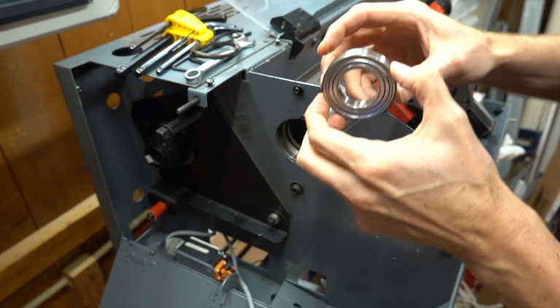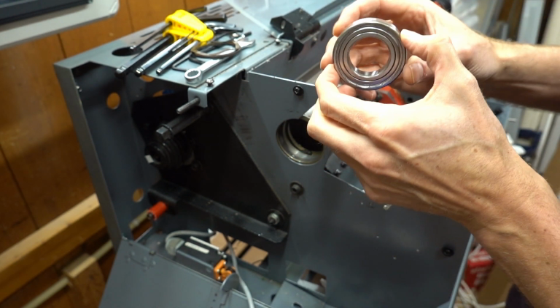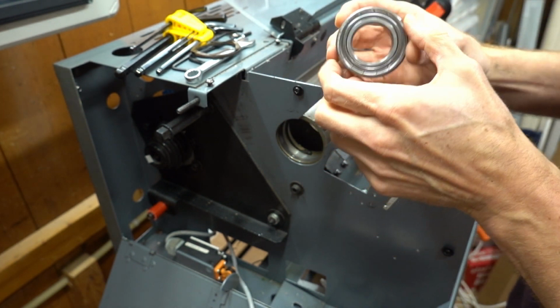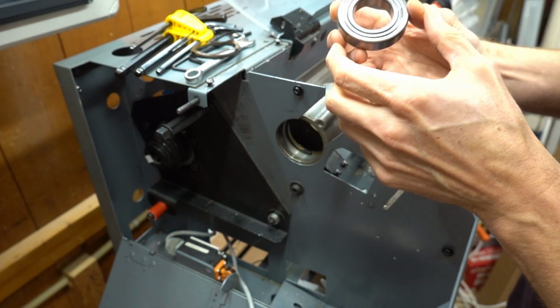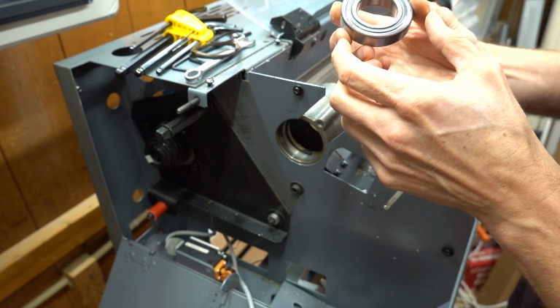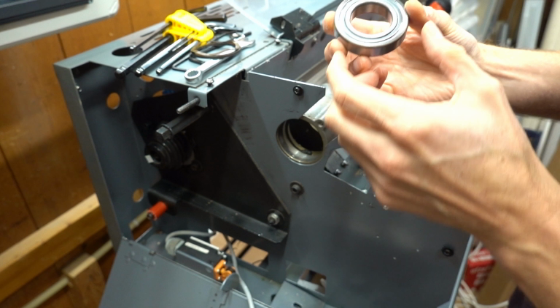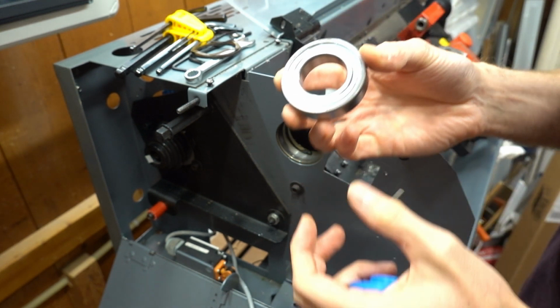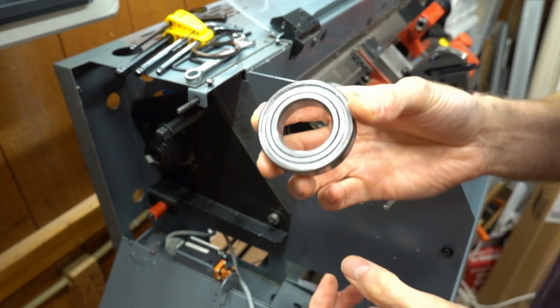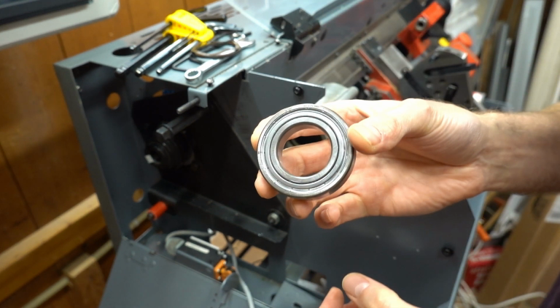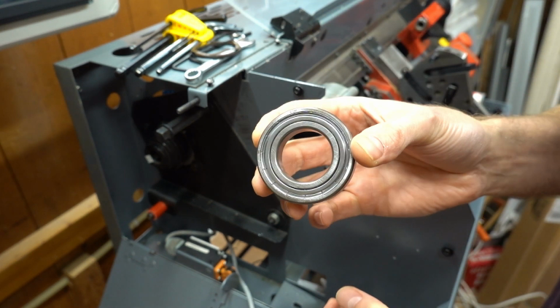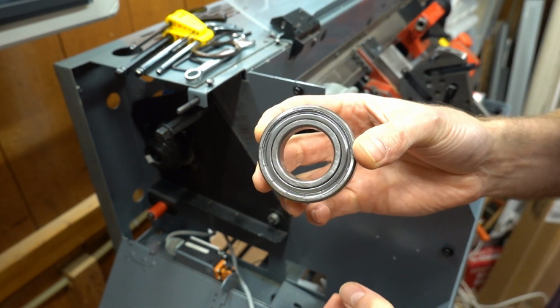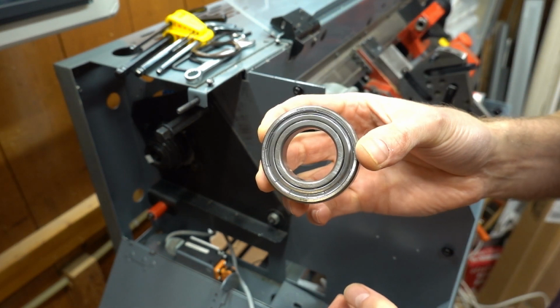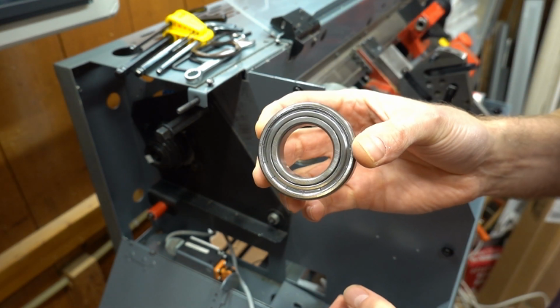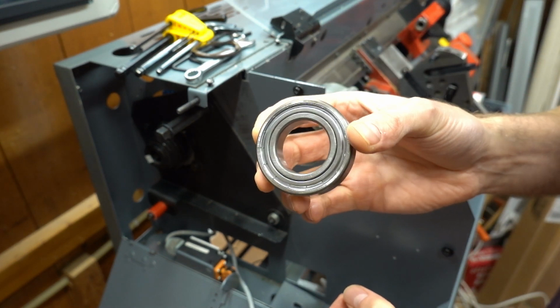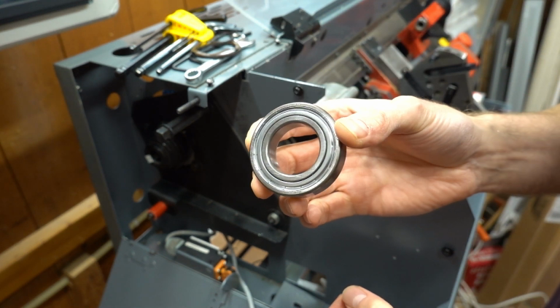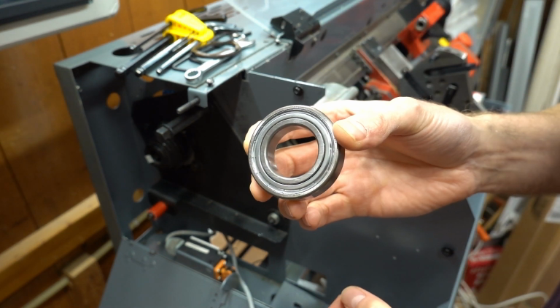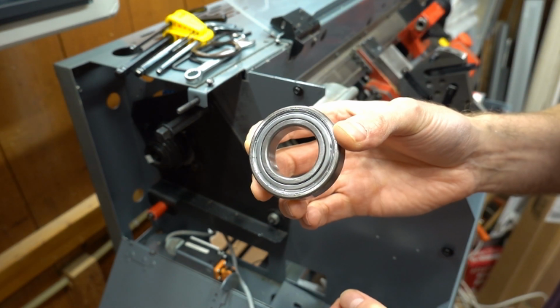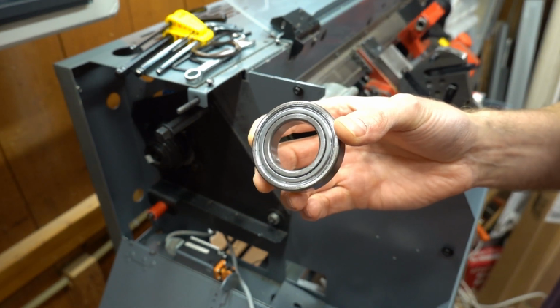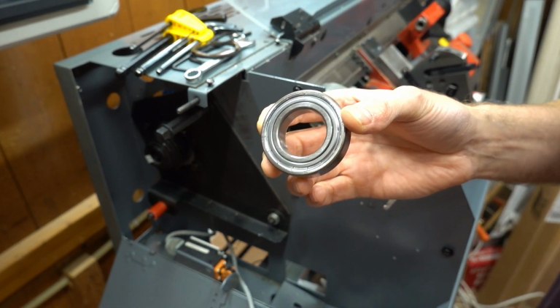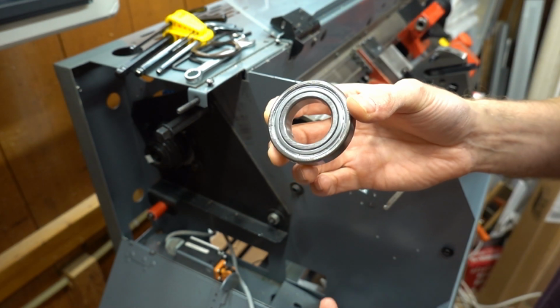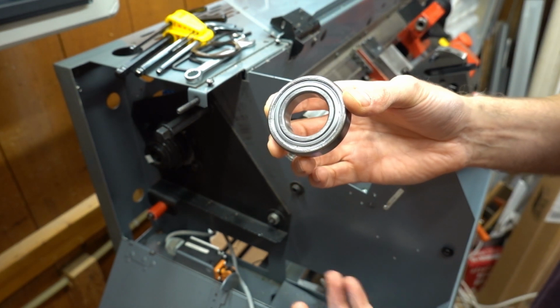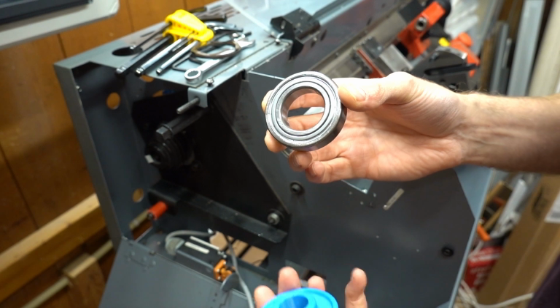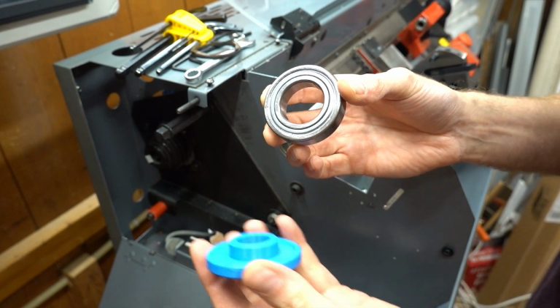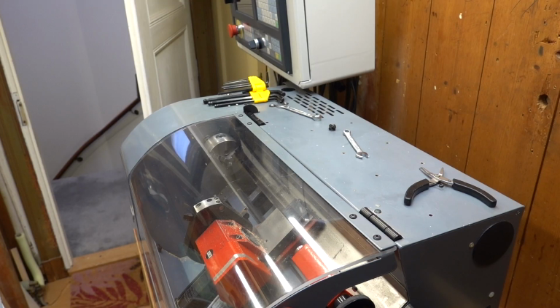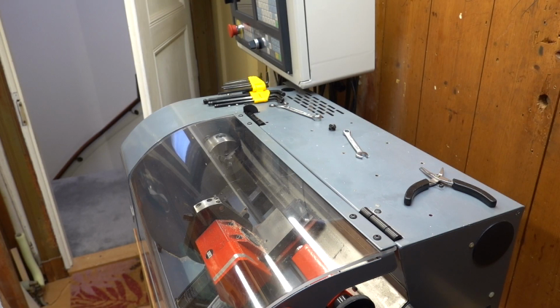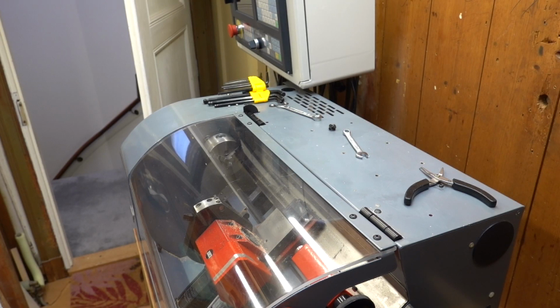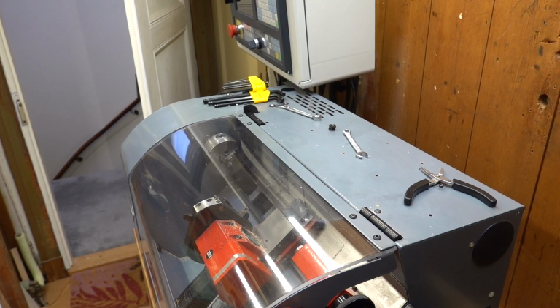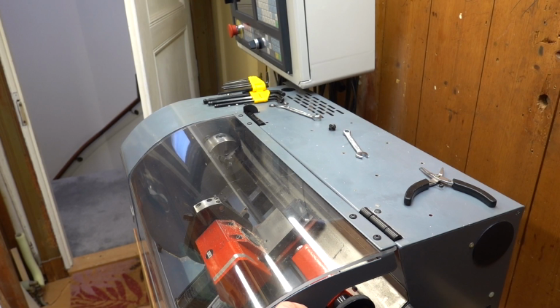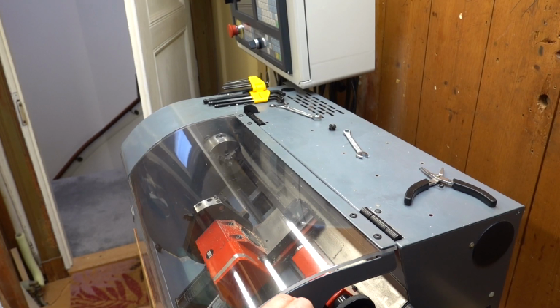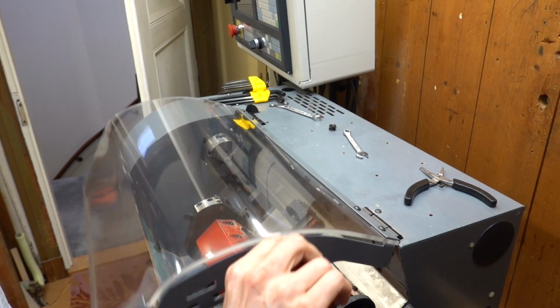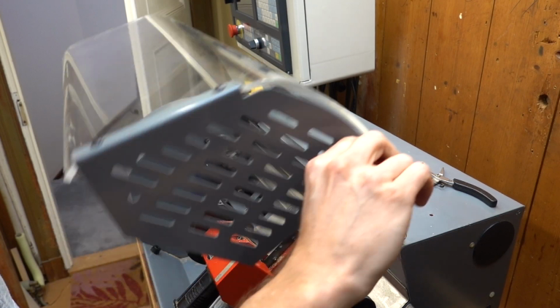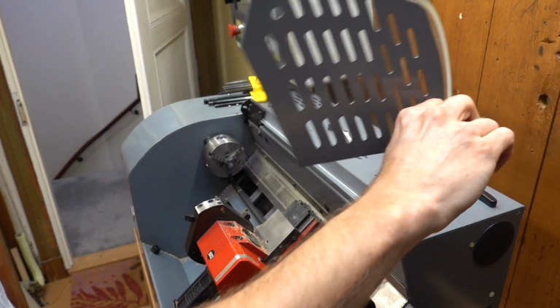The 2Z suffix indicates that there is a shield on both sides, which should keep grease in and dust out. The bearings are very cheap at around 7 euros each.